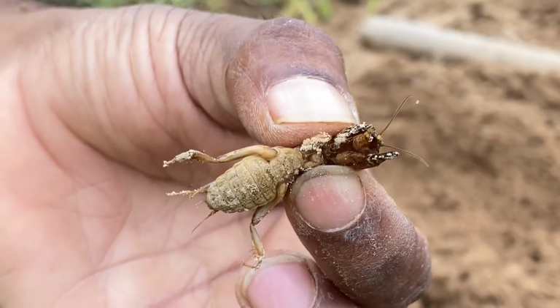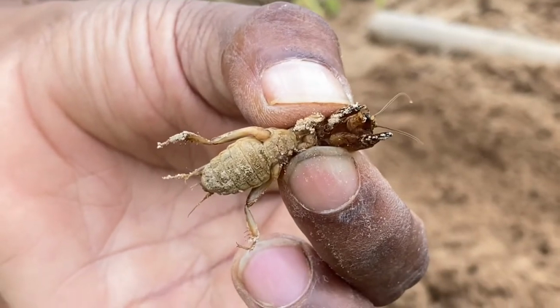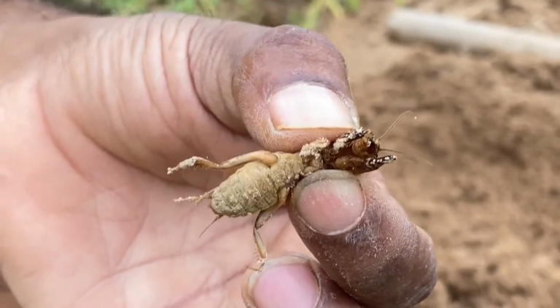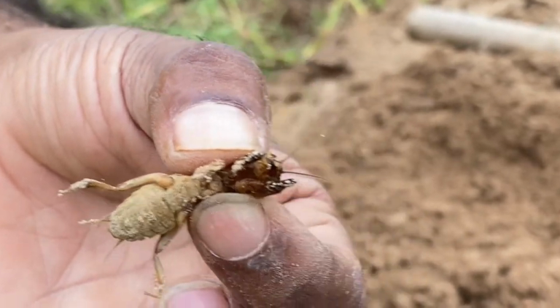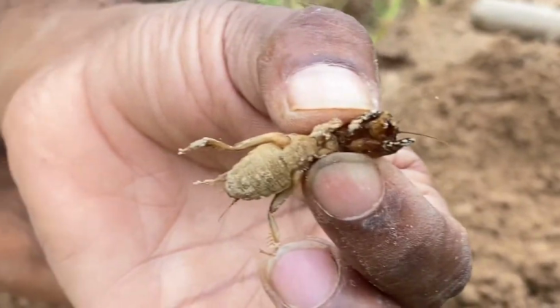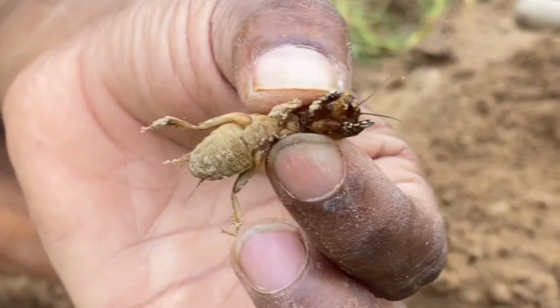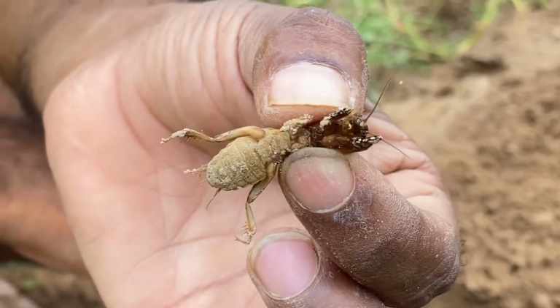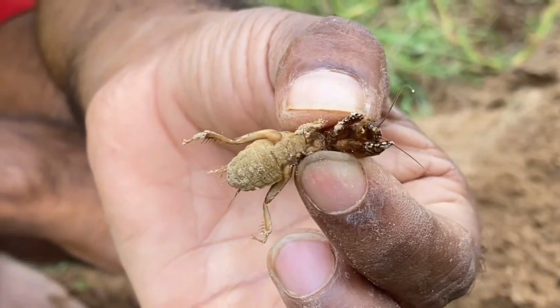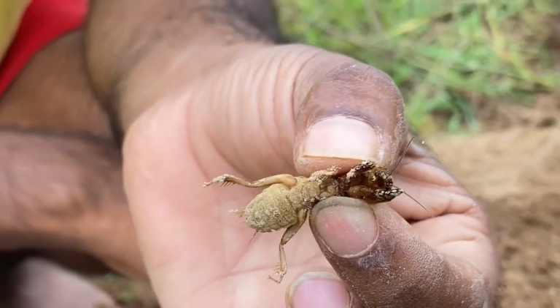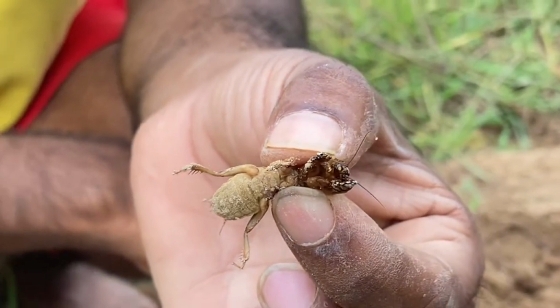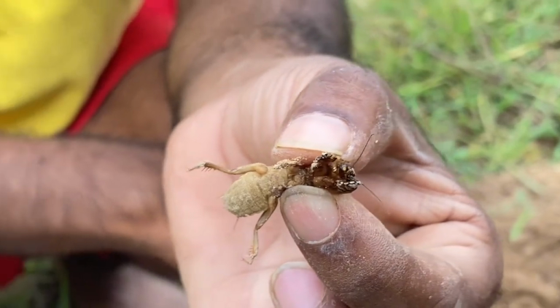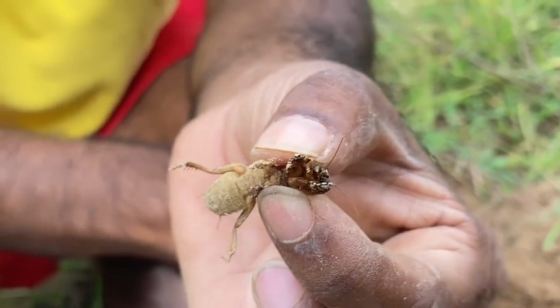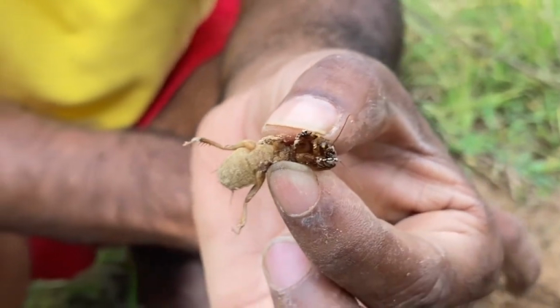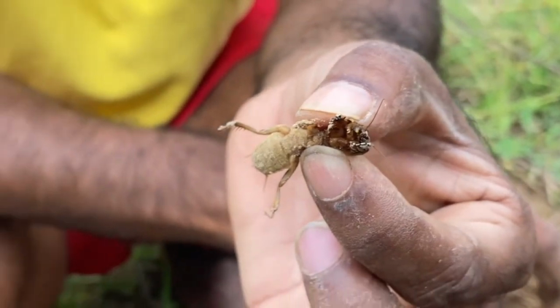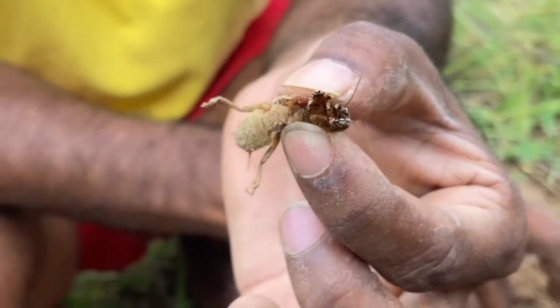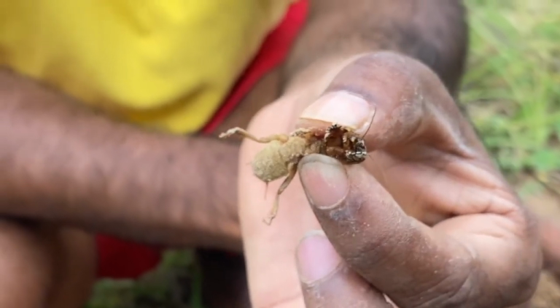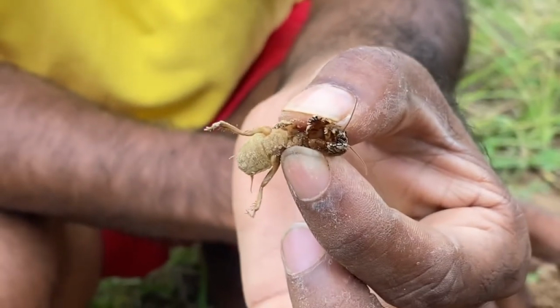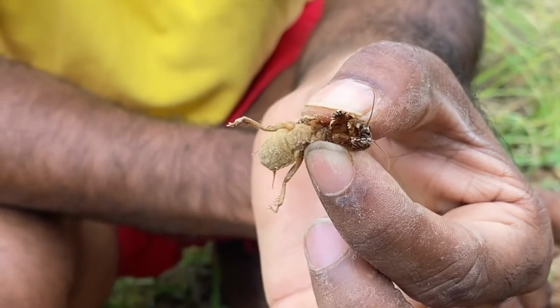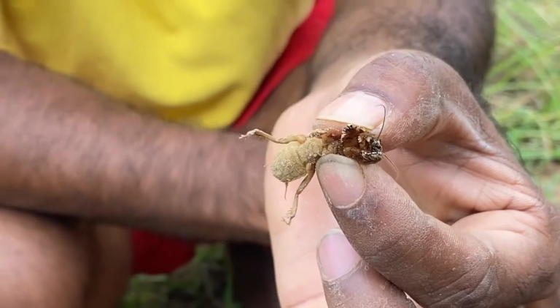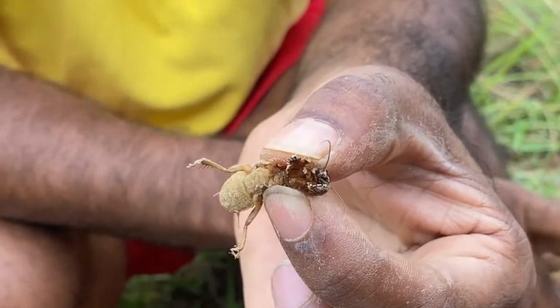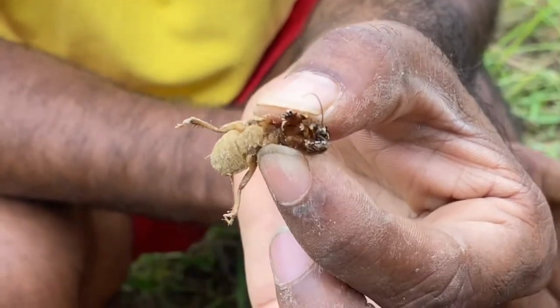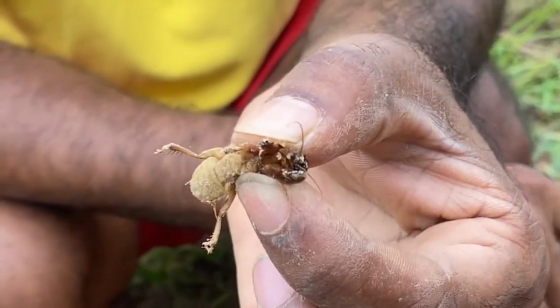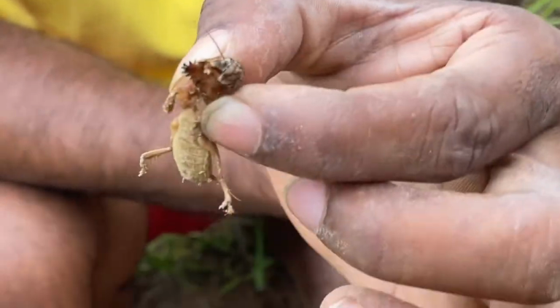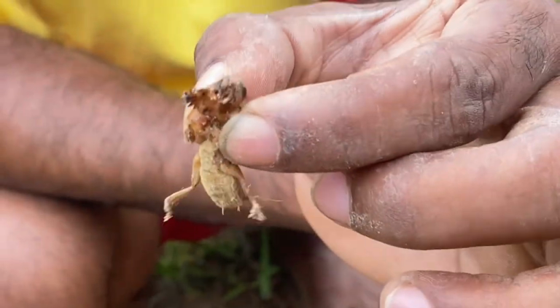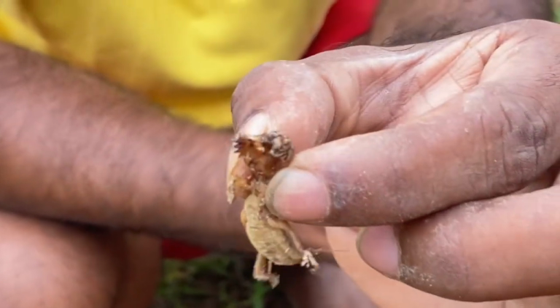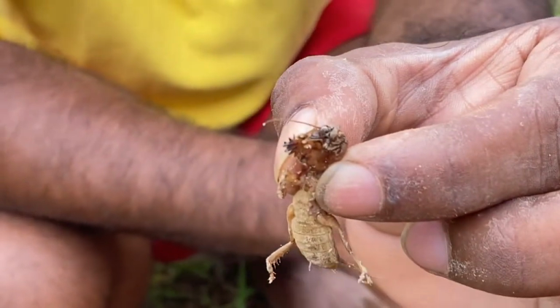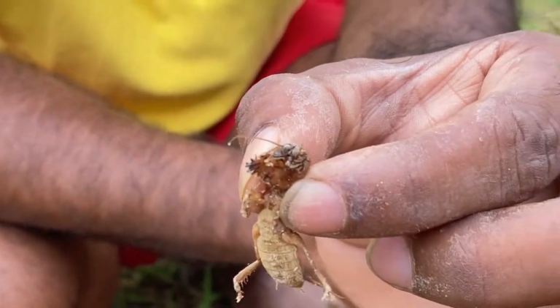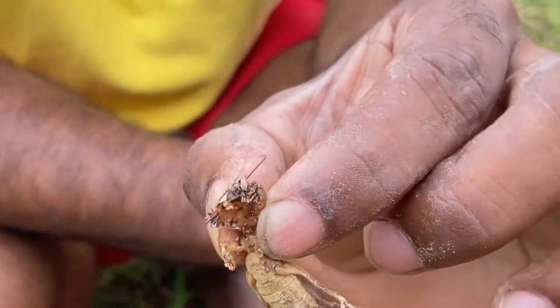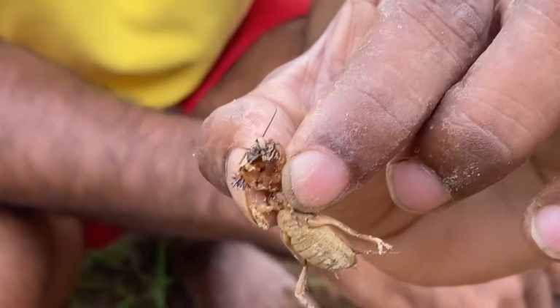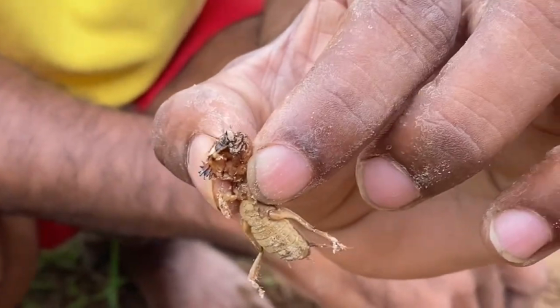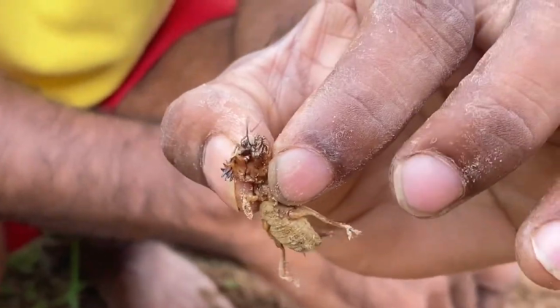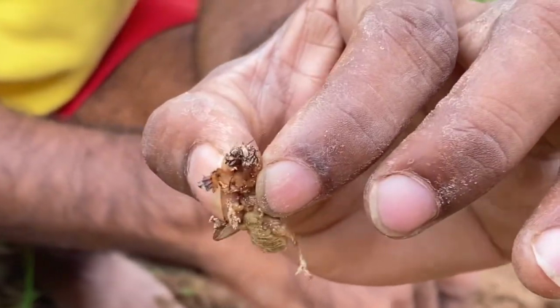These mole crickets will damage the plant root system, and they also eat young germinated seeds.